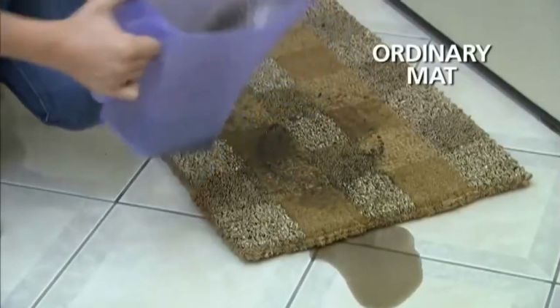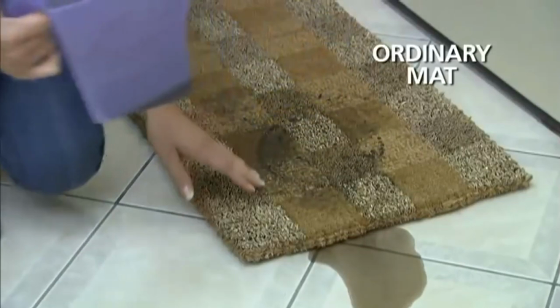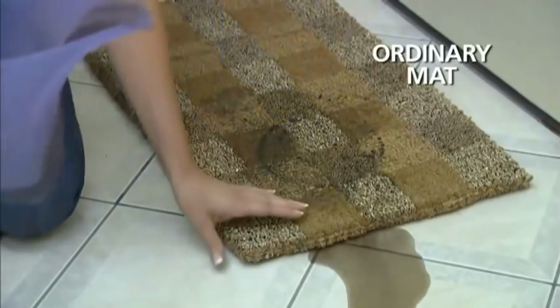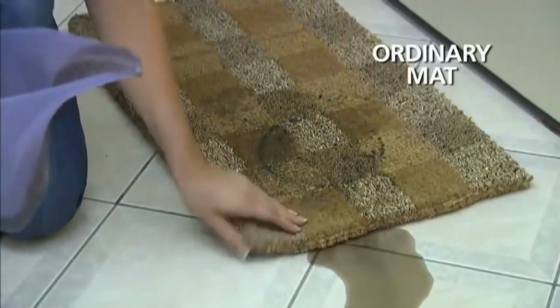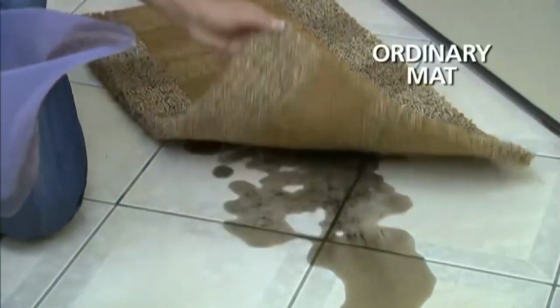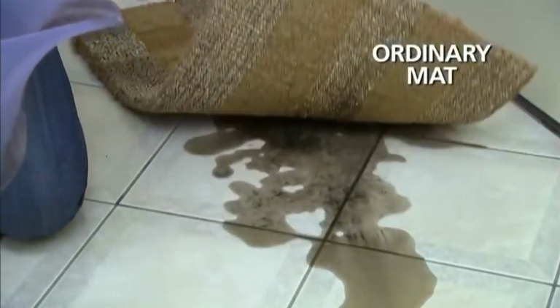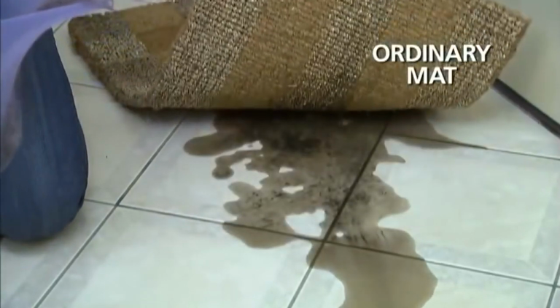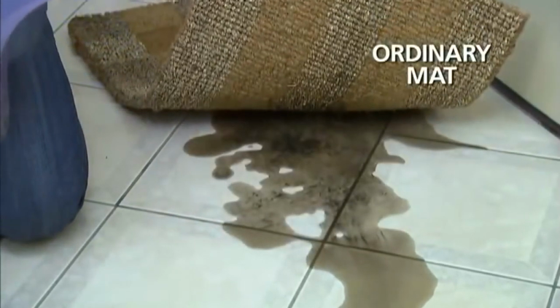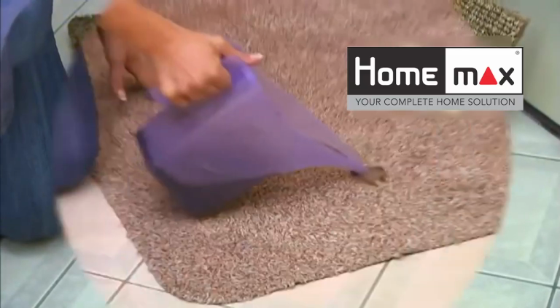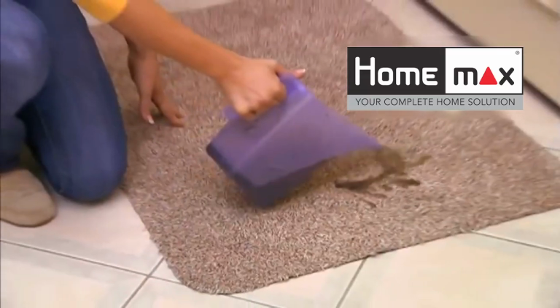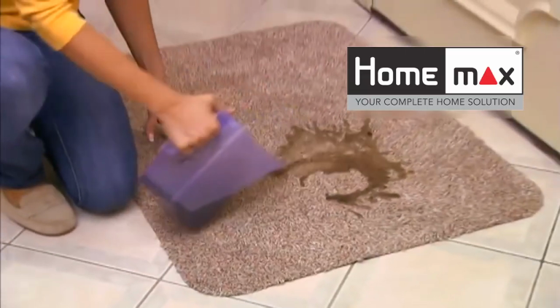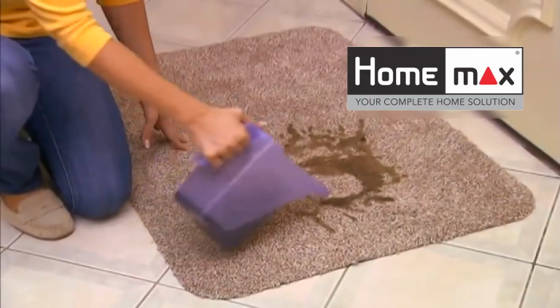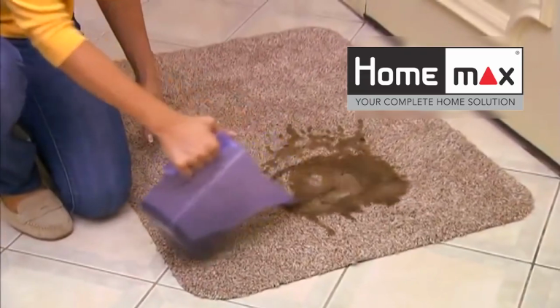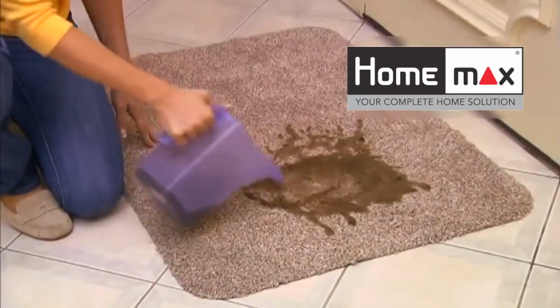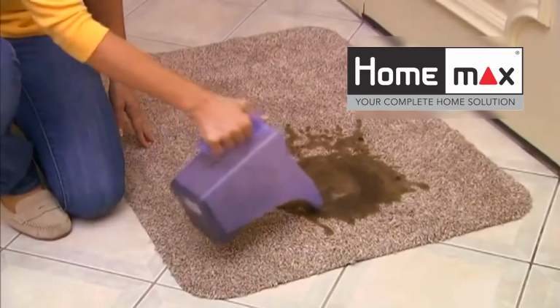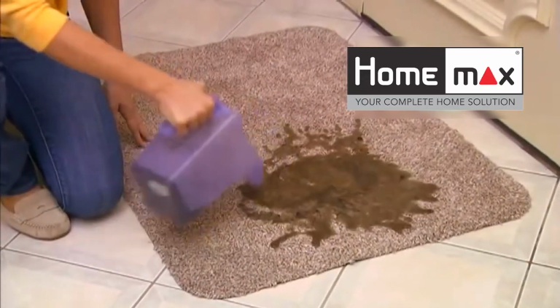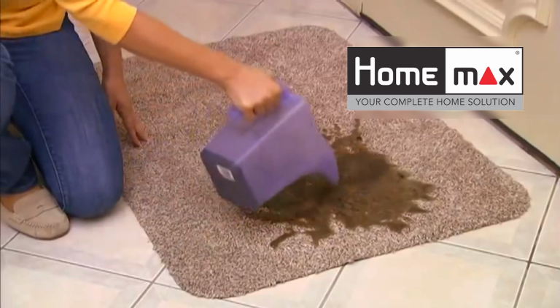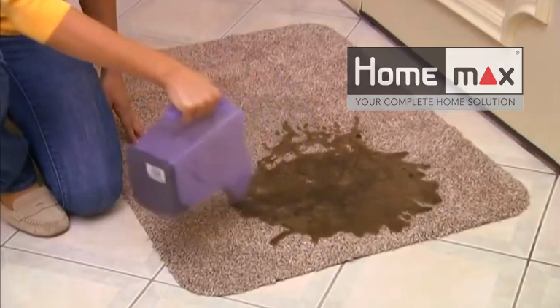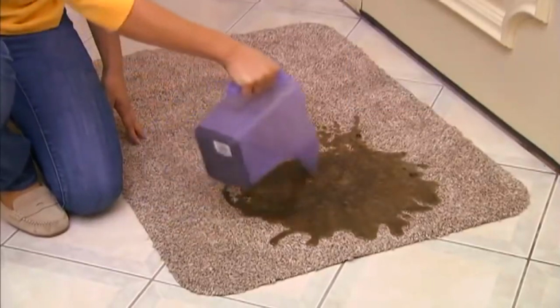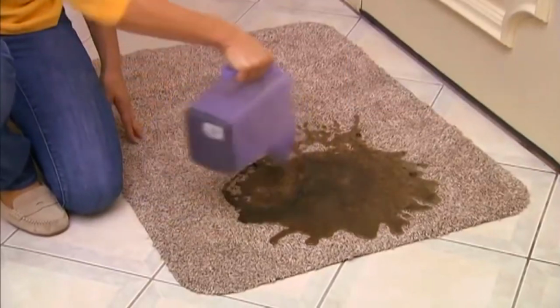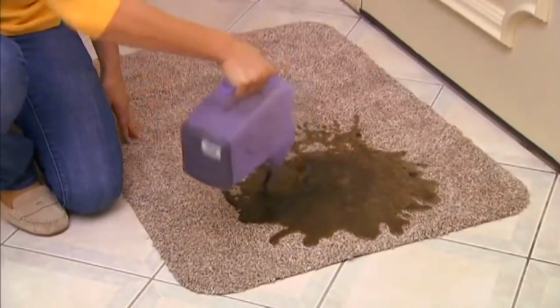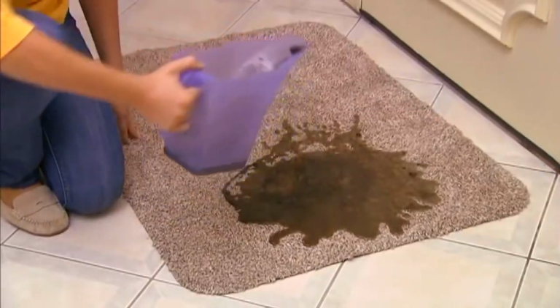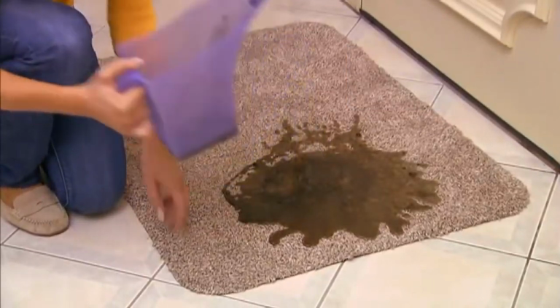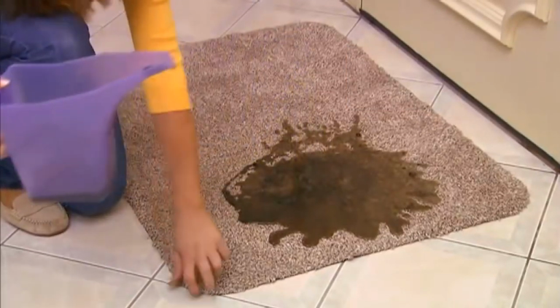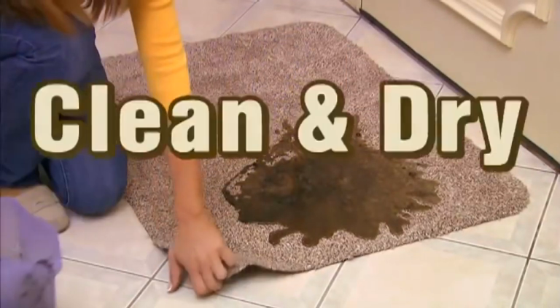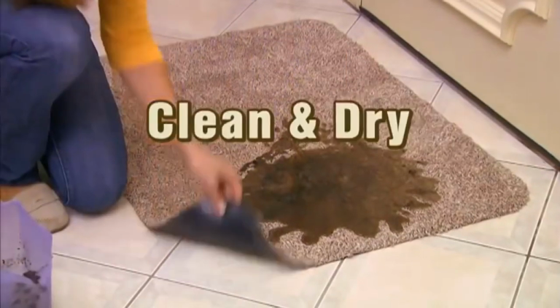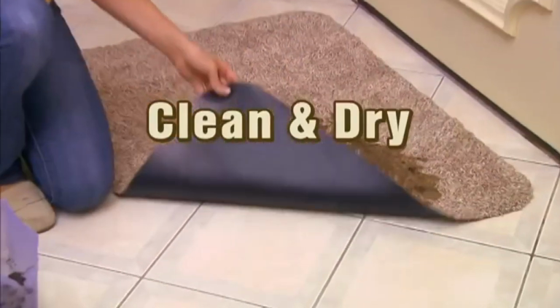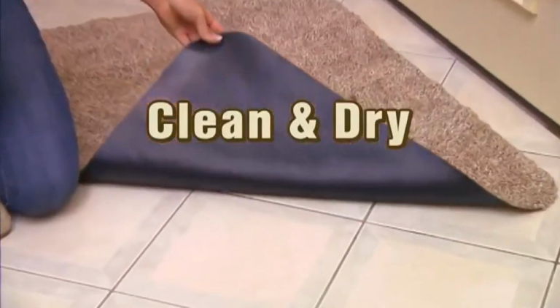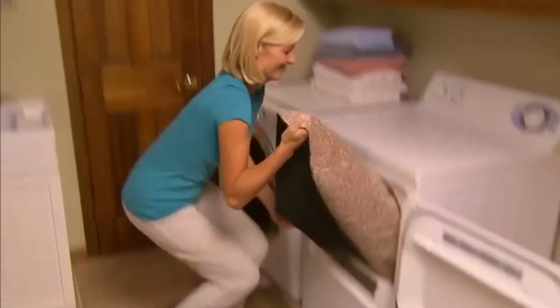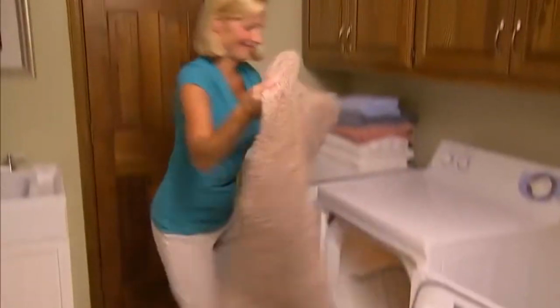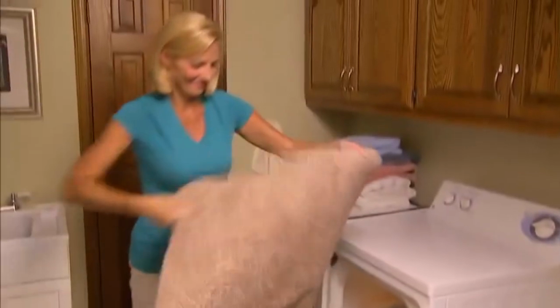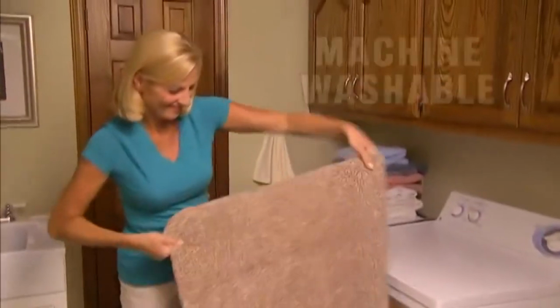We pour dirty water on this old mat - it seeps right through and rots the floor. But the super absorbent fibers in the Clean Step Mat soak up every drop of moisture. The protective latex backing keeps floors clean and dry.